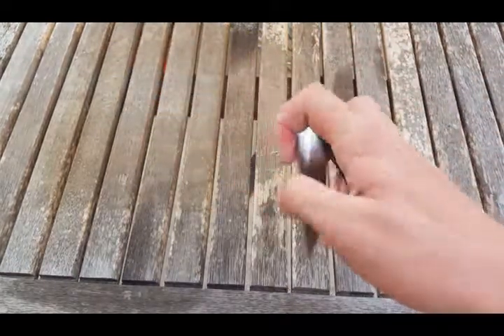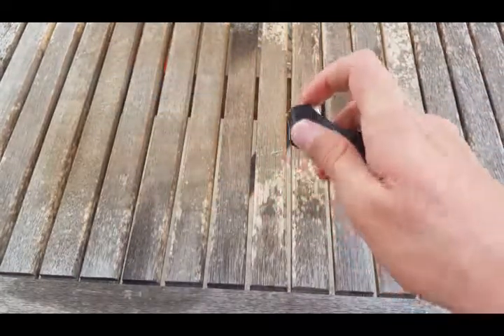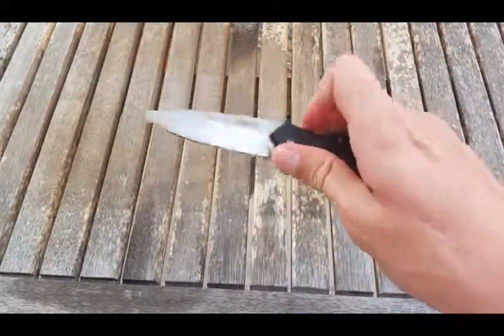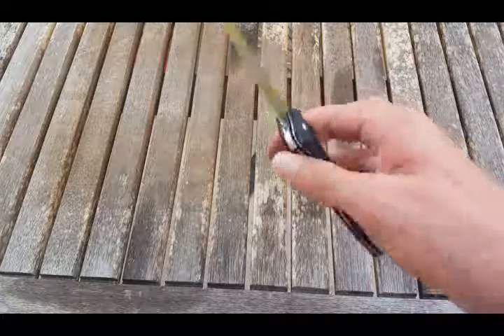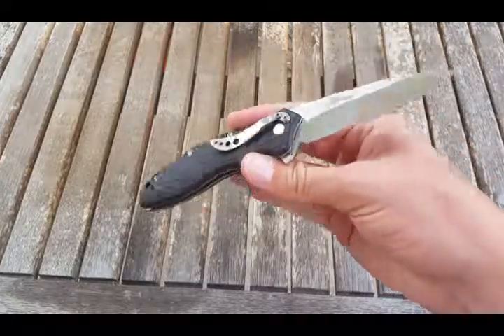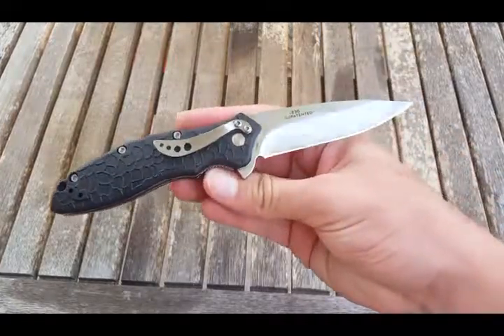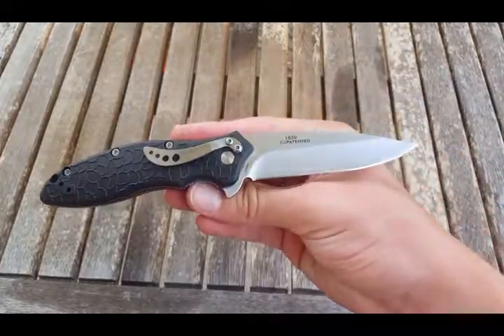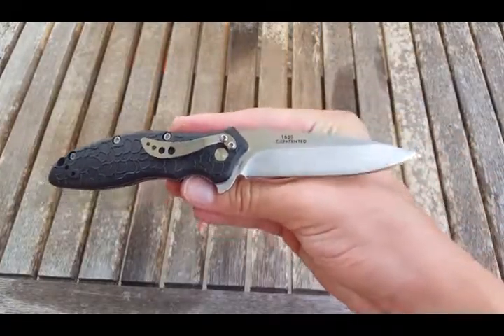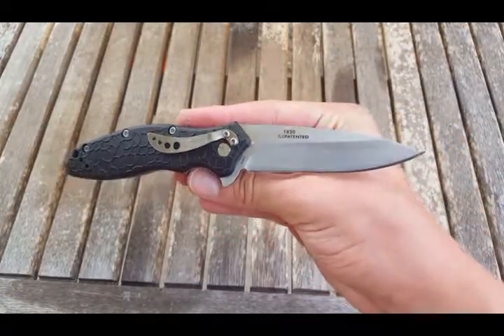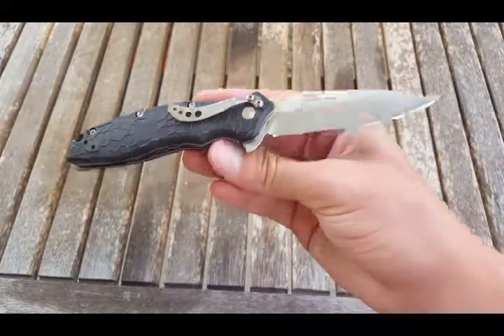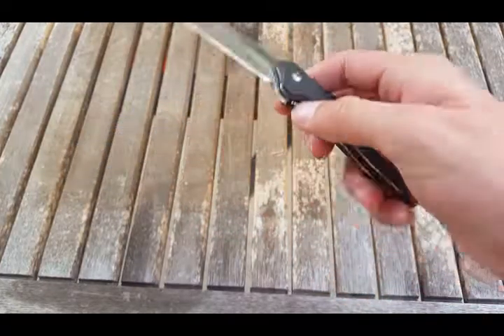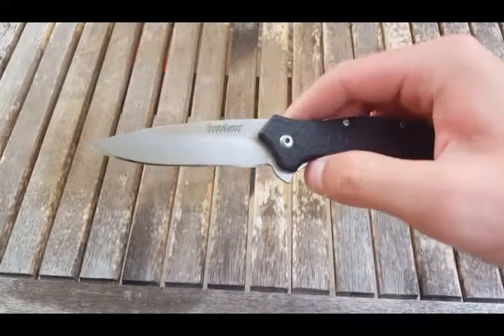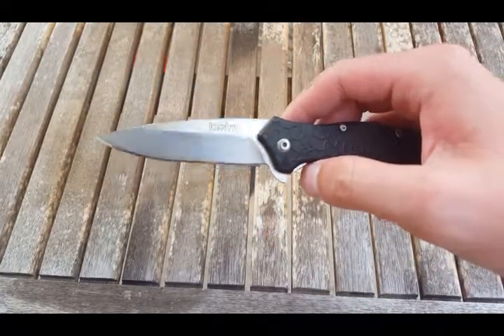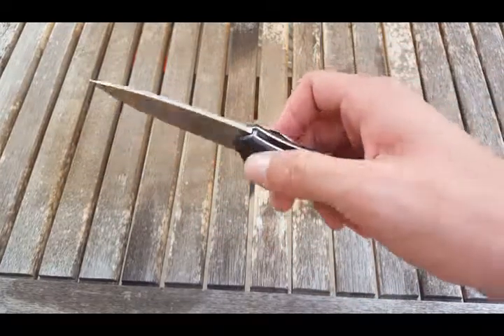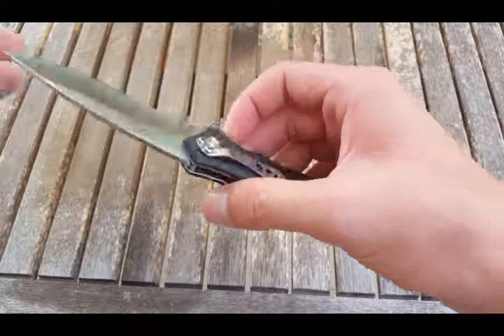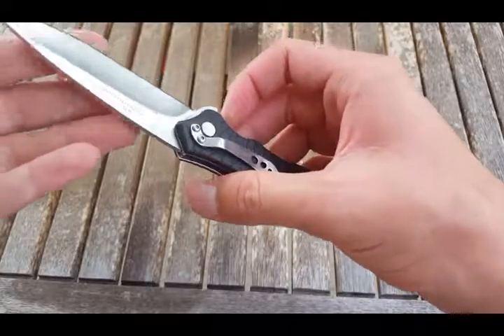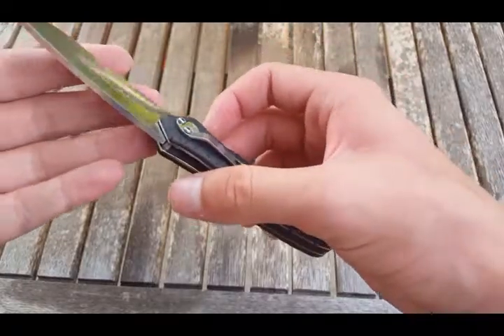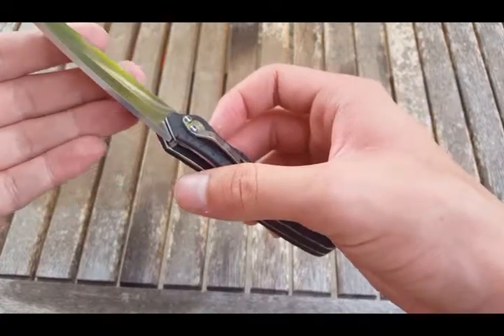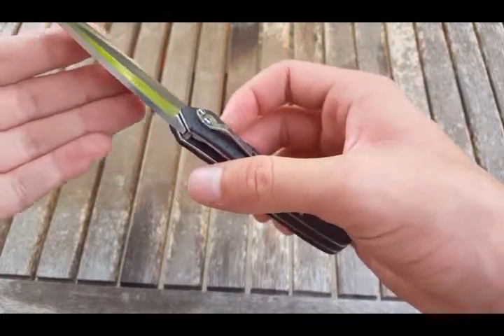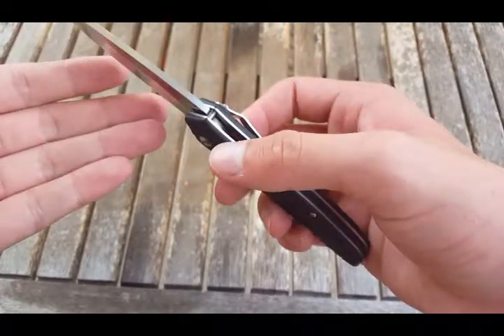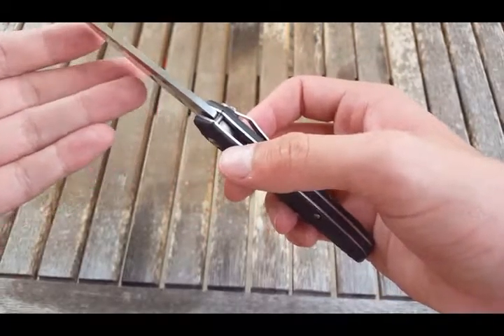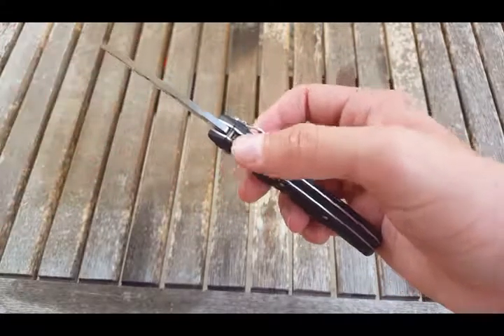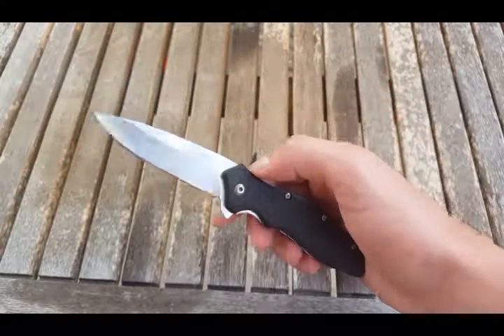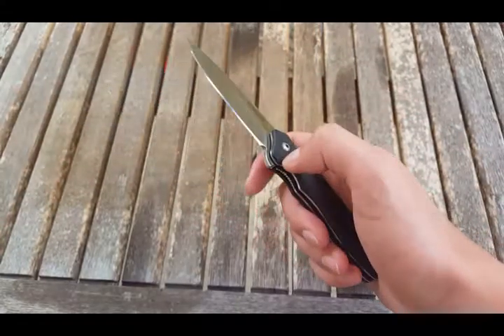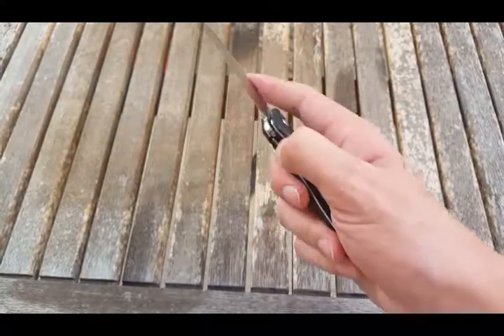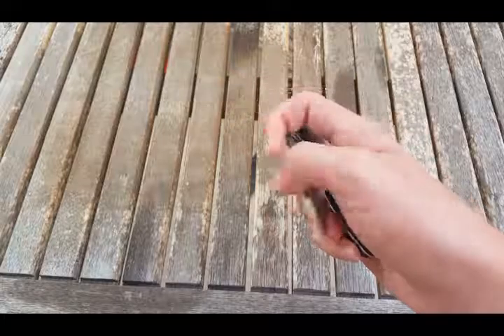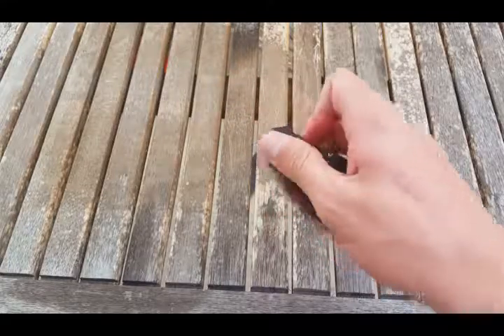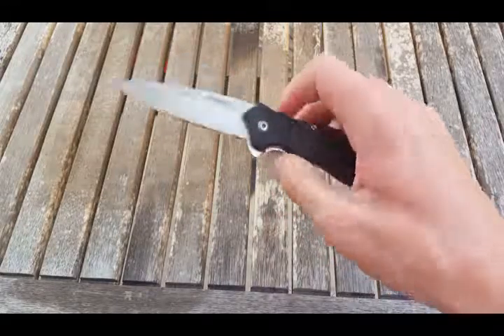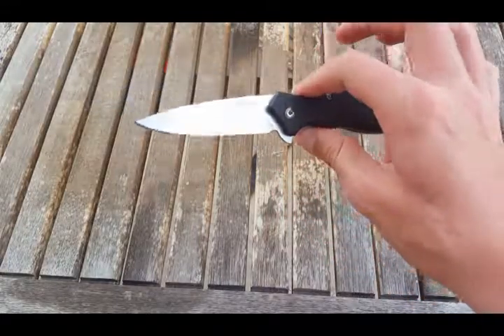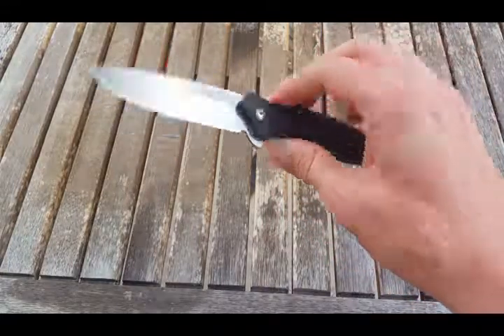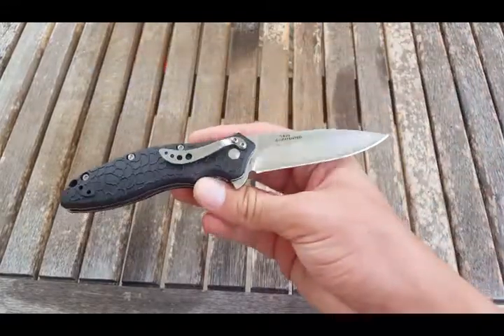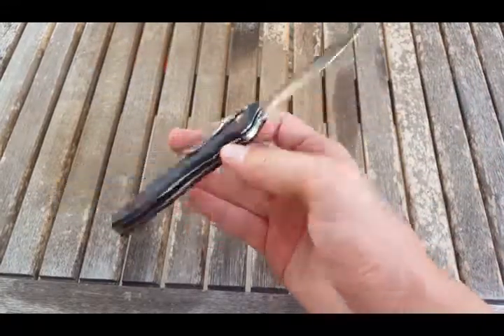But it's not like the steel you'd get in gas station knives. It takes a pretty nice edge, it gets pretty sharp. Nothing crazy, nothing worth noting there. It will rust, so keep that in mind.